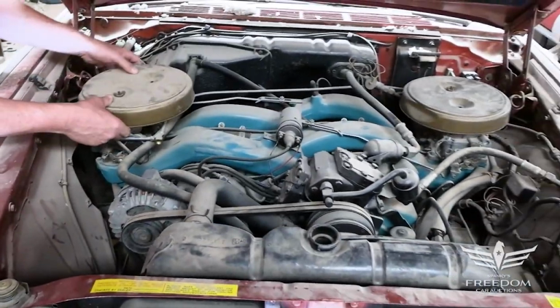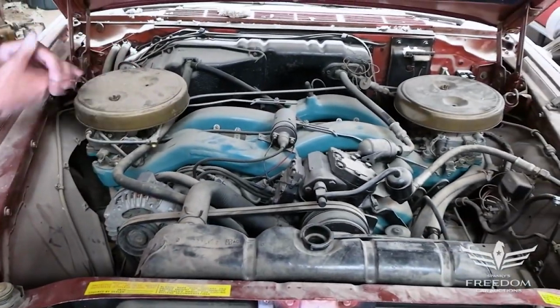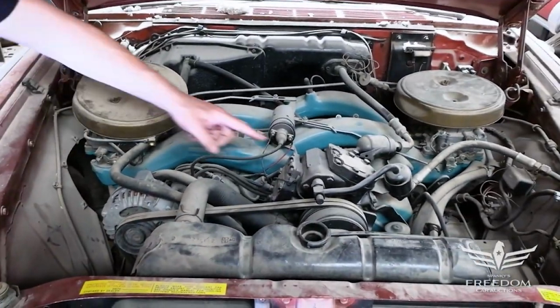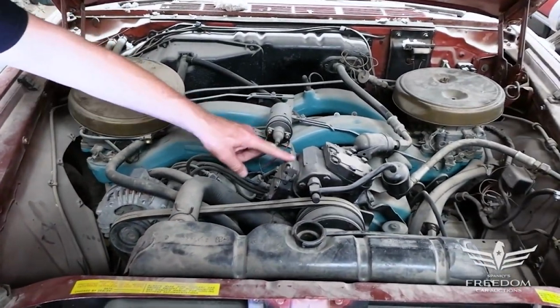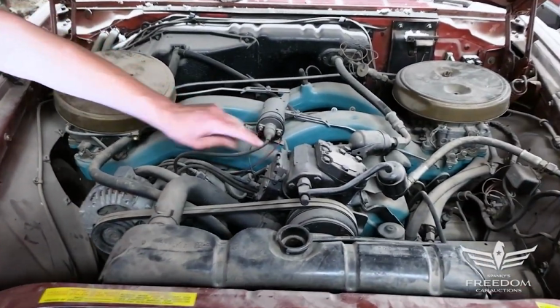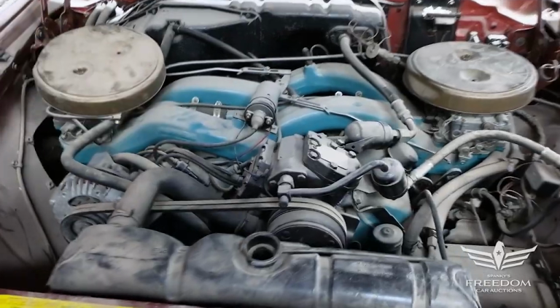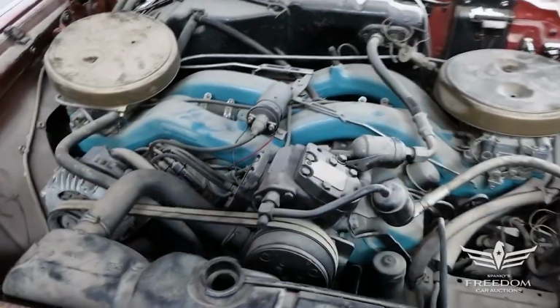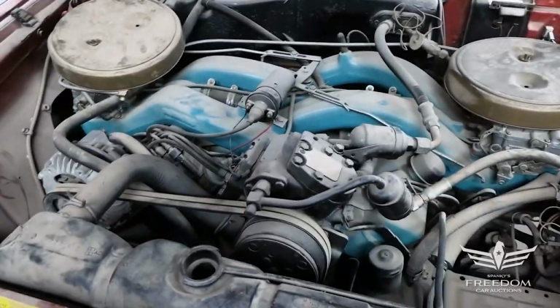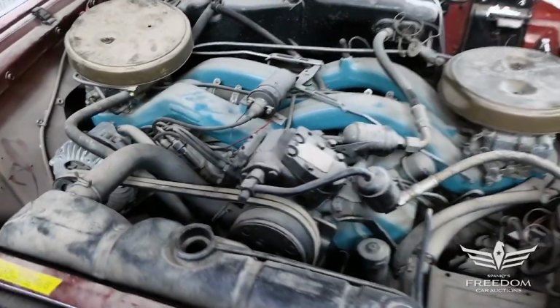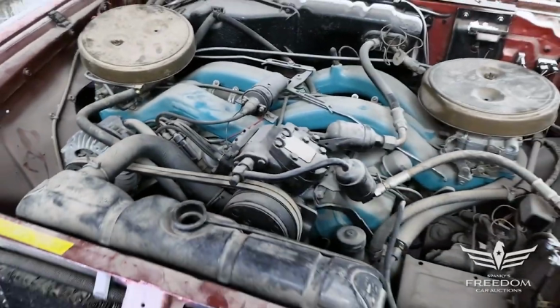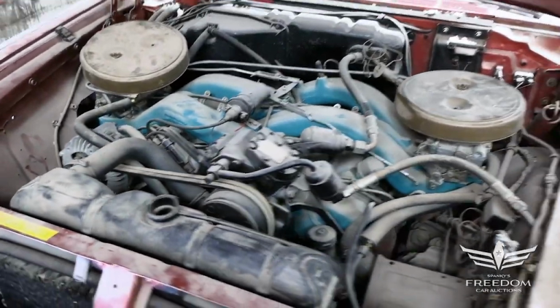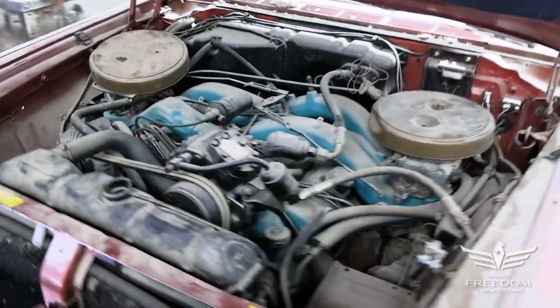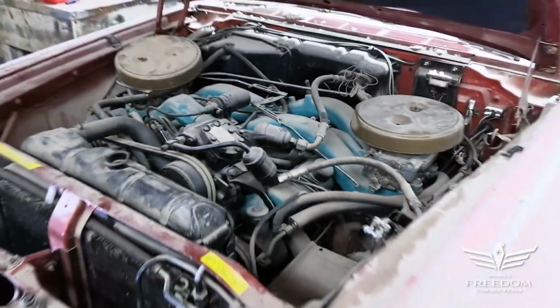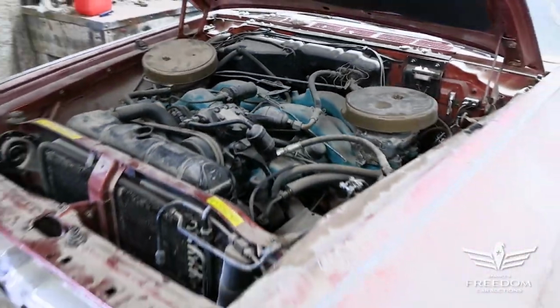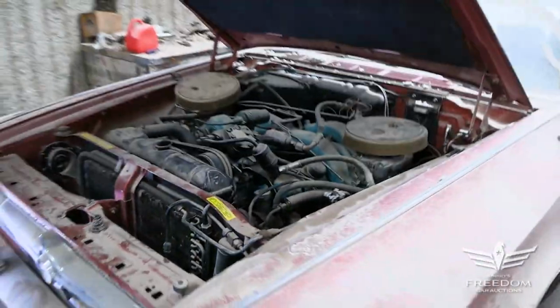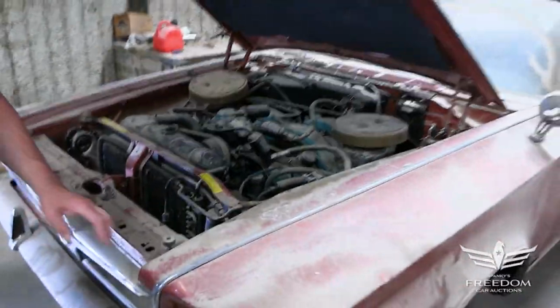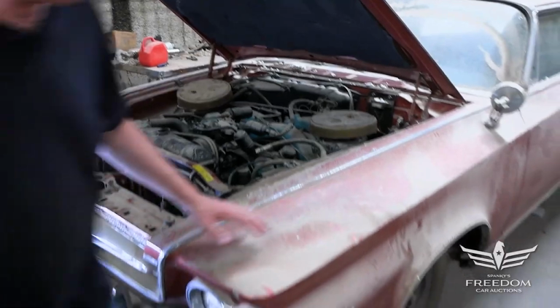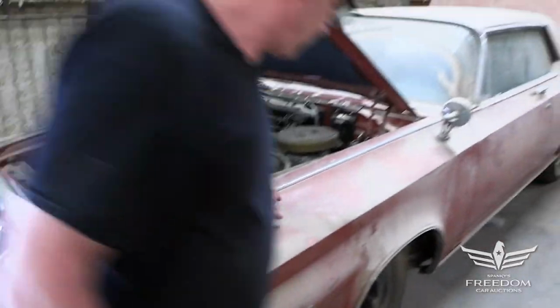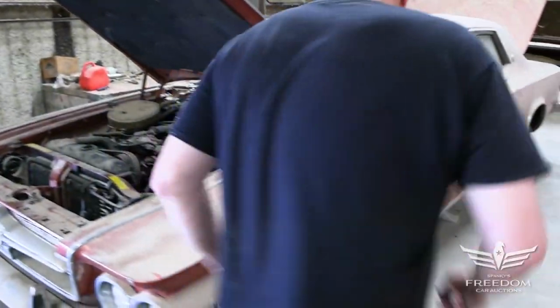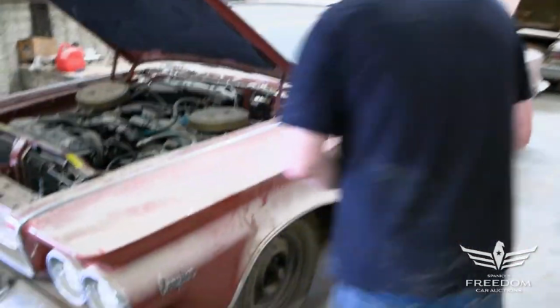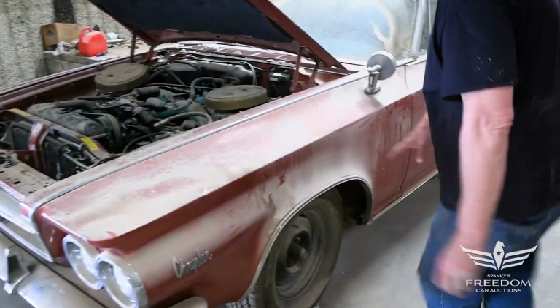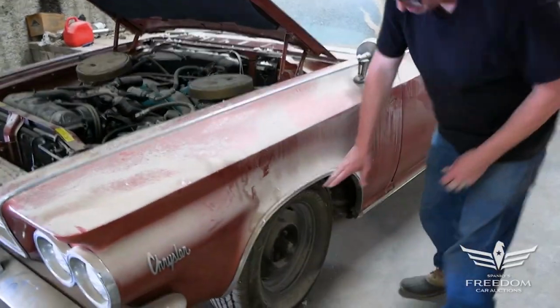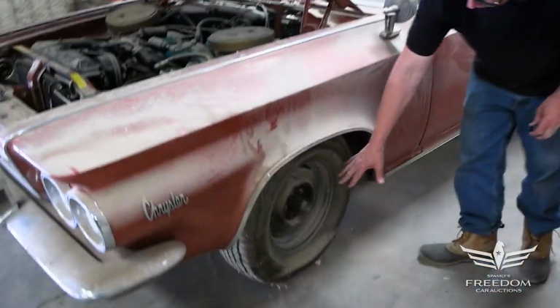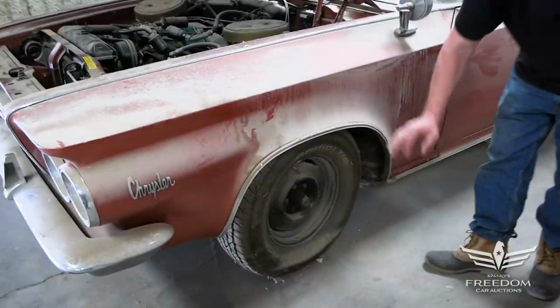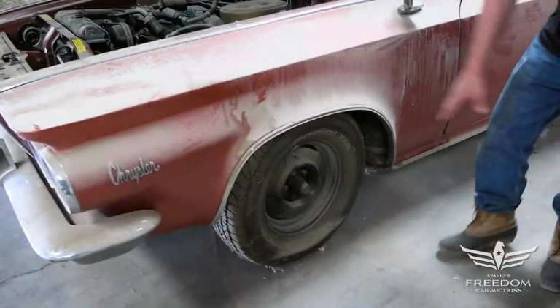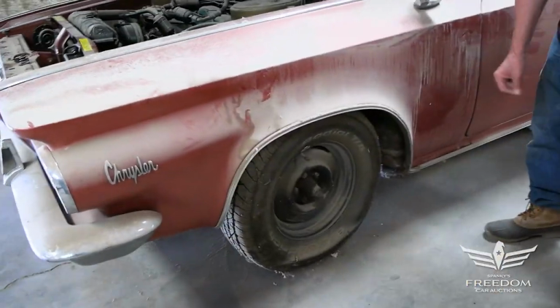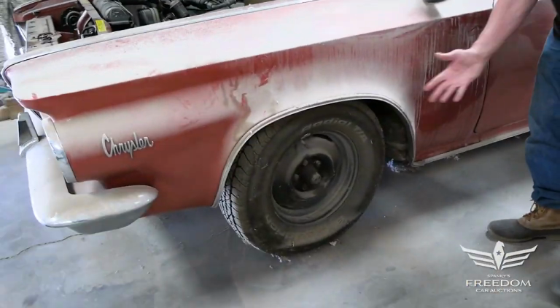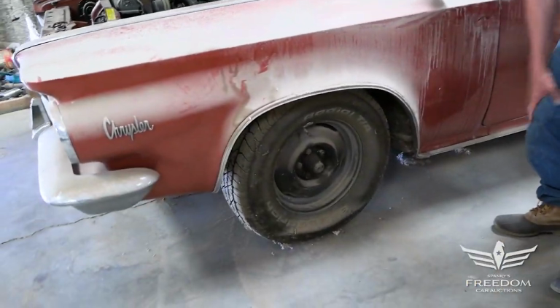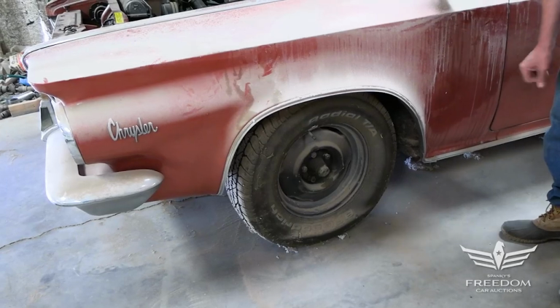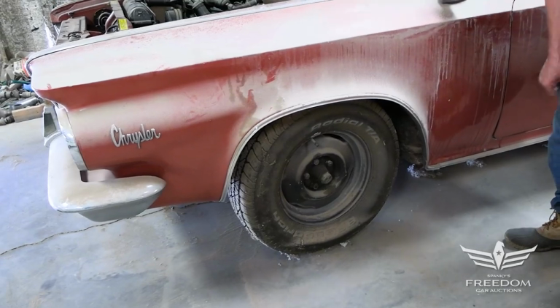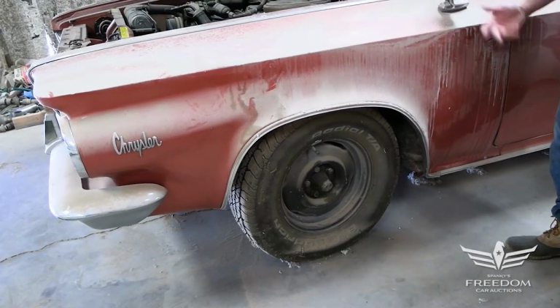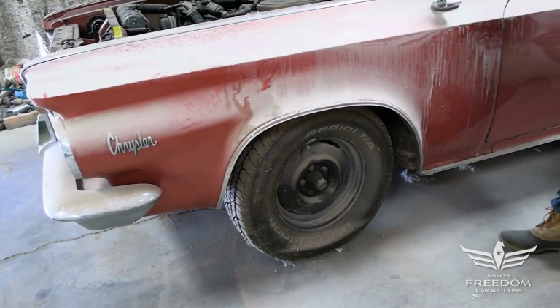This is an air-conditioned car from the factory, and again, very, very rust-free. Let's go around to the side — it's got big drum brakes, heavy-duty suspension, which of course was part of the 300 package, the J package.